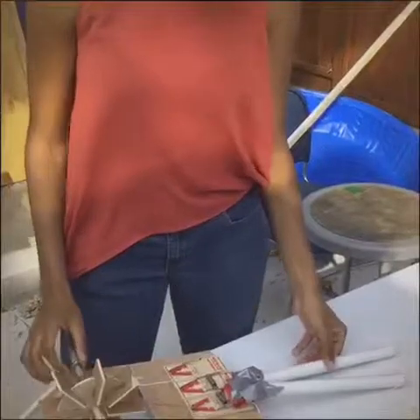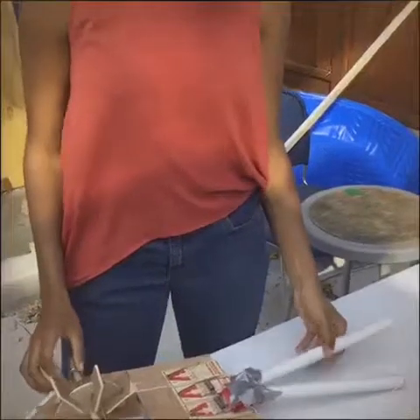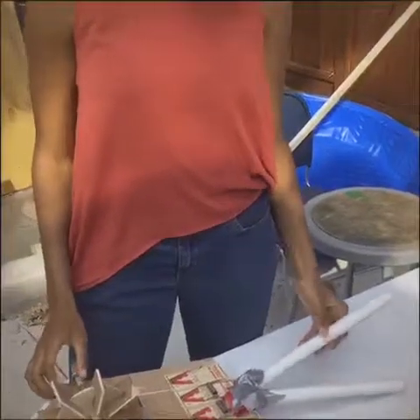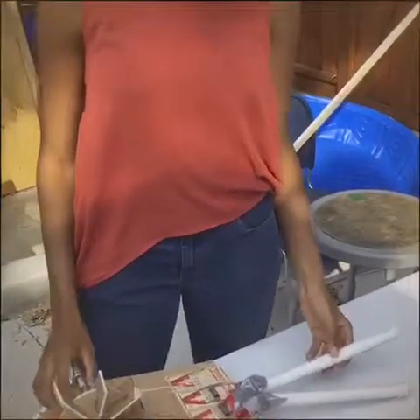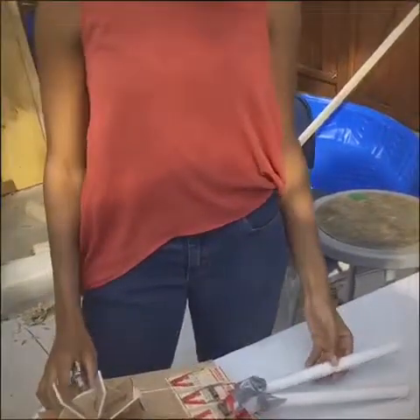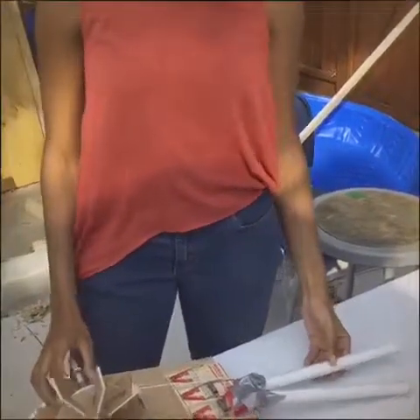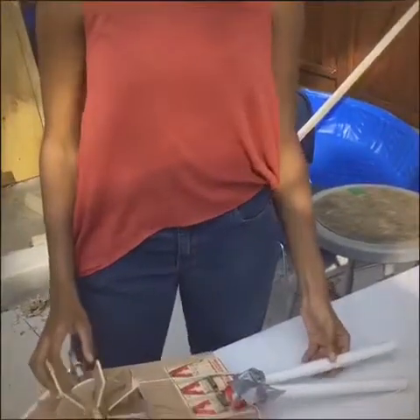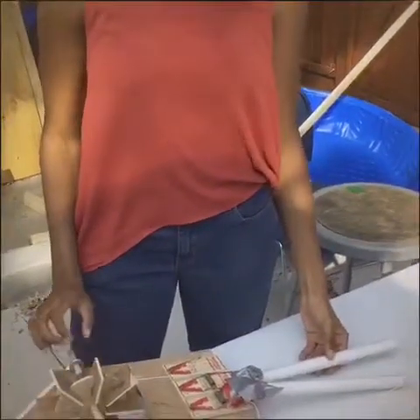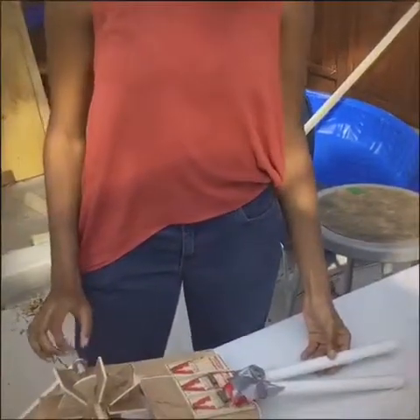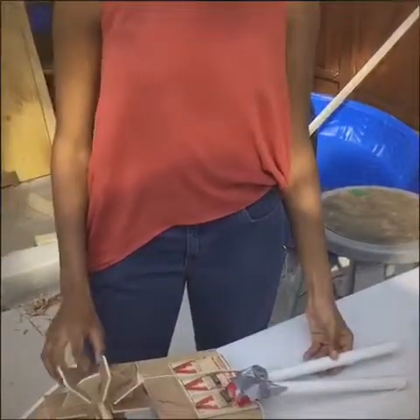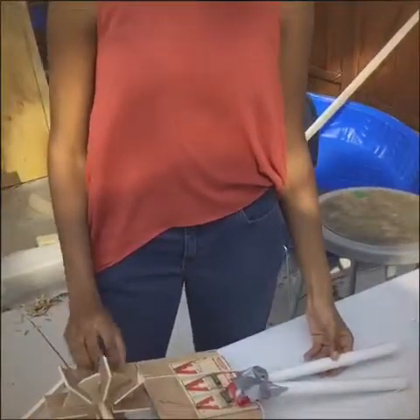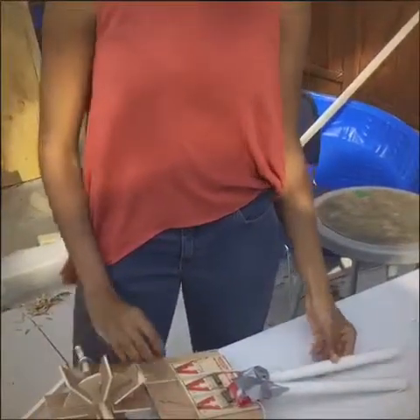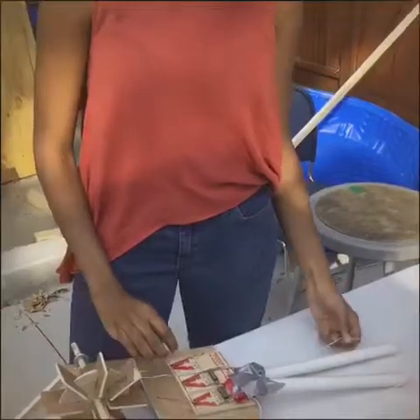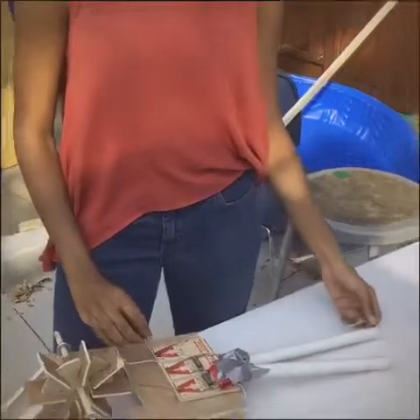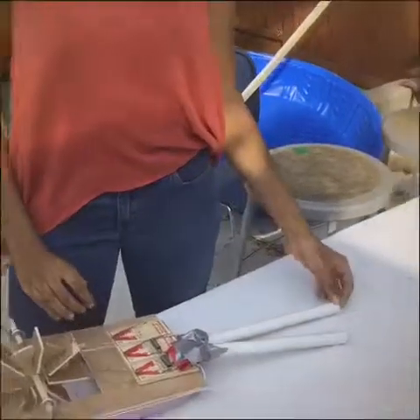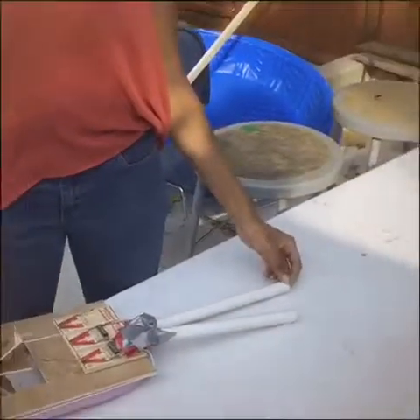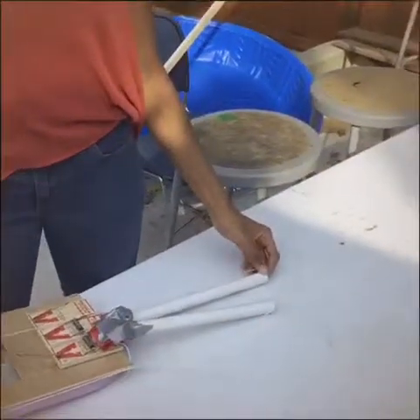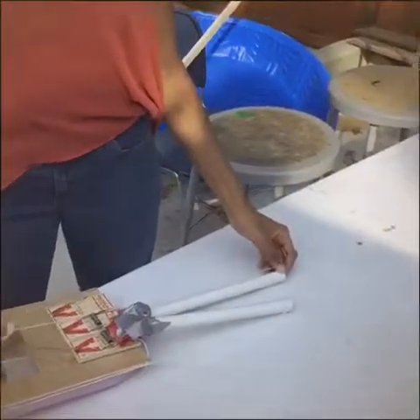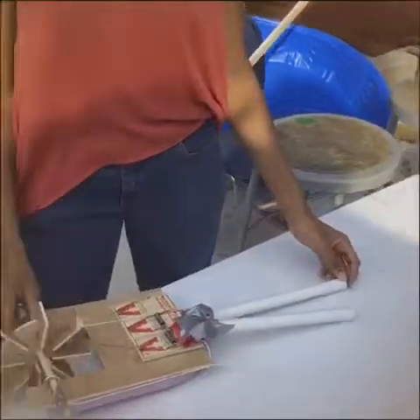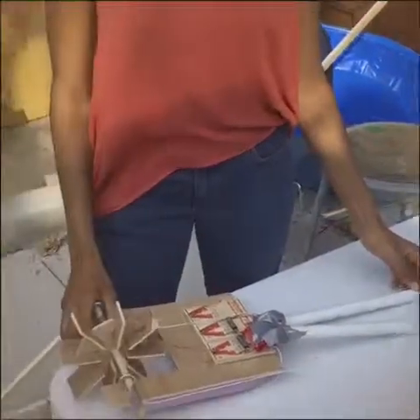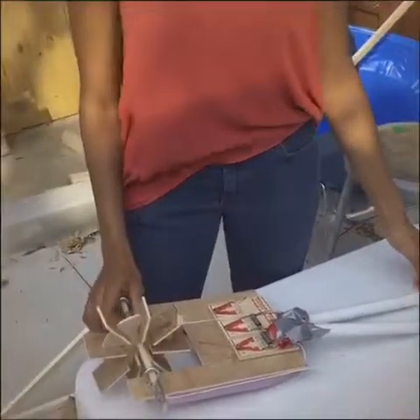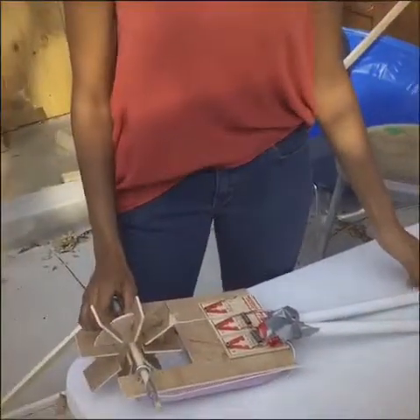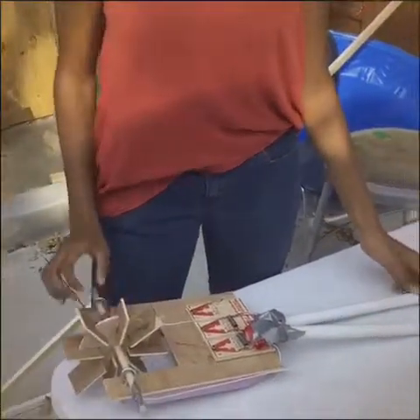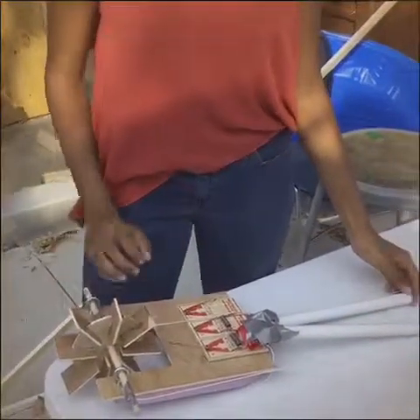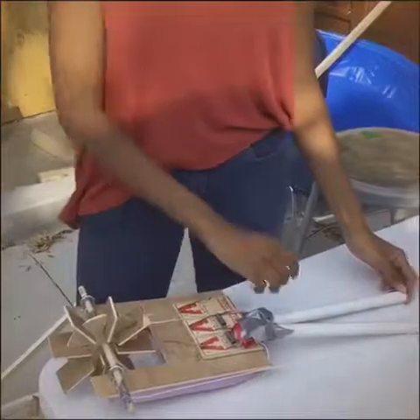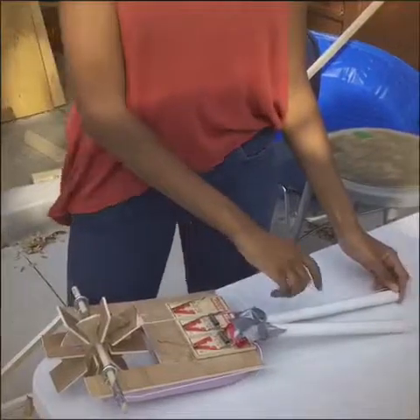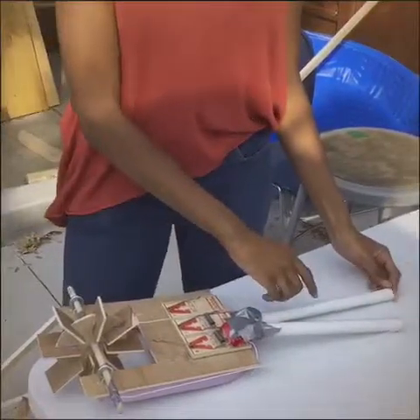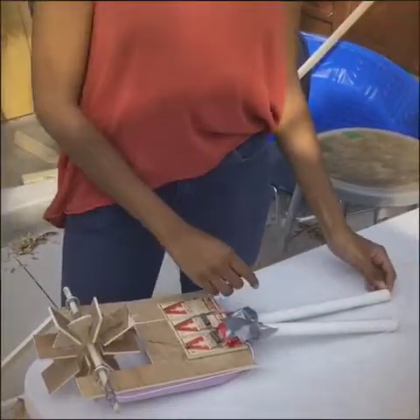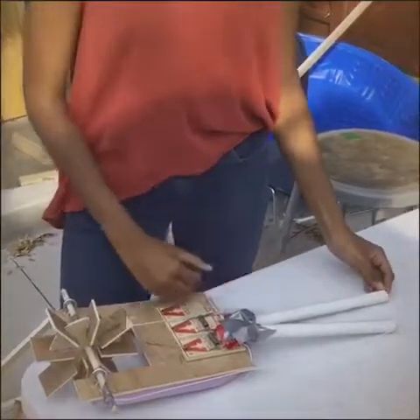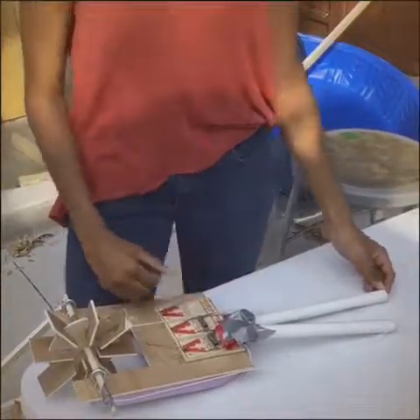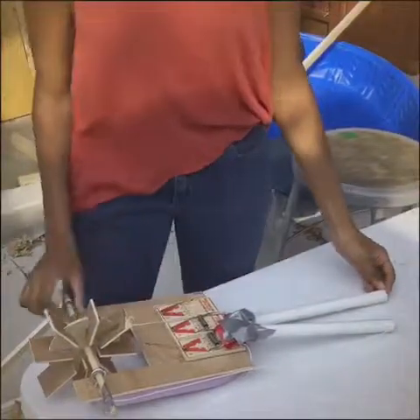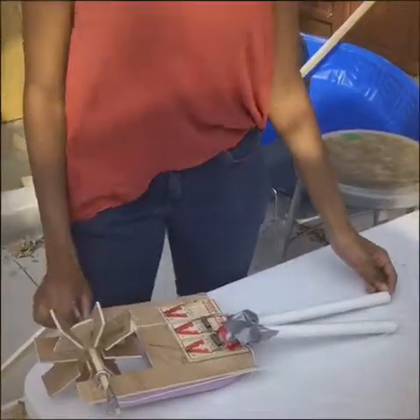Then we put PVC pipes on the mousetraps, and then we put a string that goes from the PVC pipe to the axle in order to power it. The mousetraps and the PVC pipes are an example of a third-class lever.